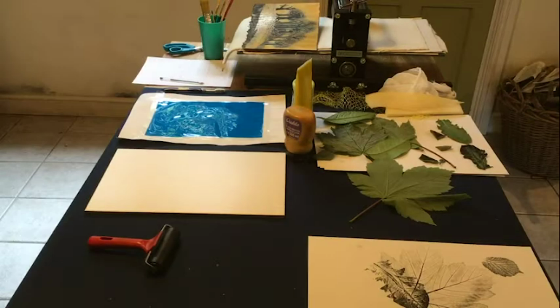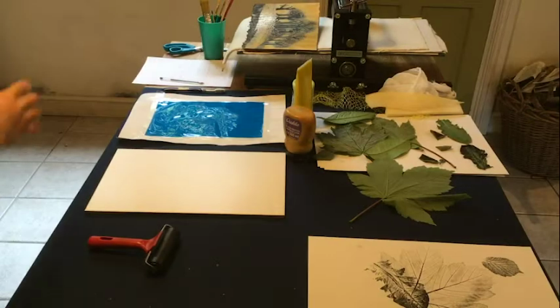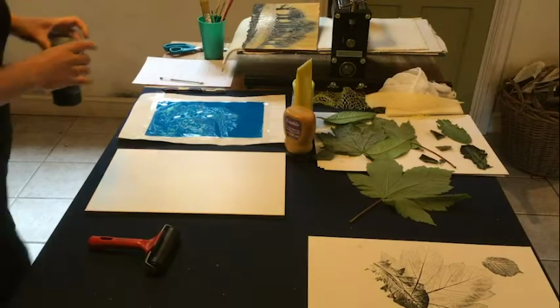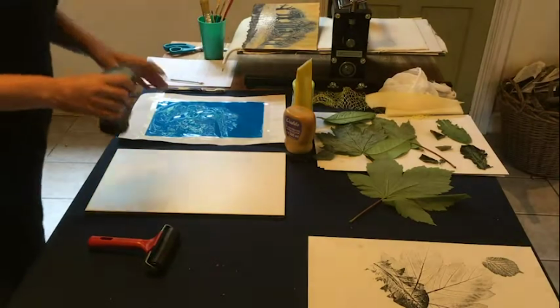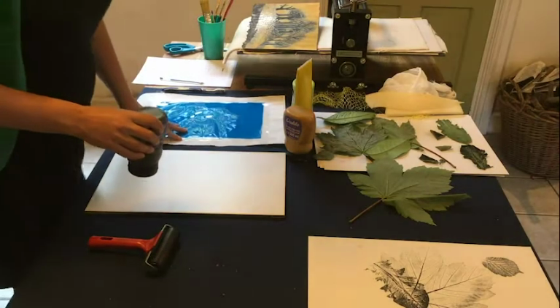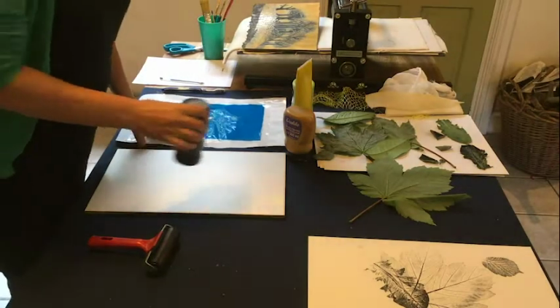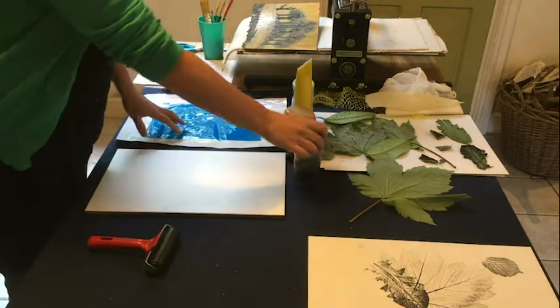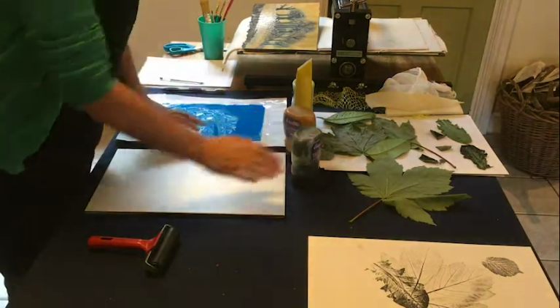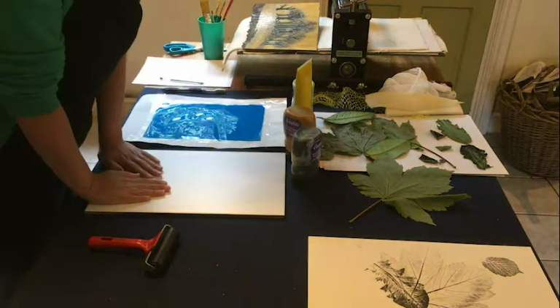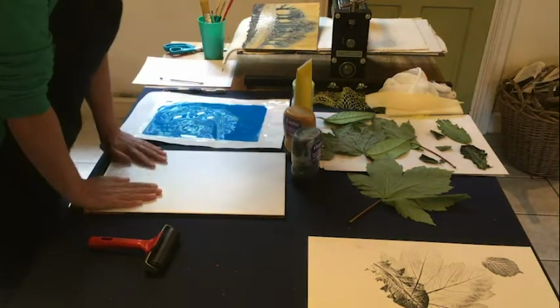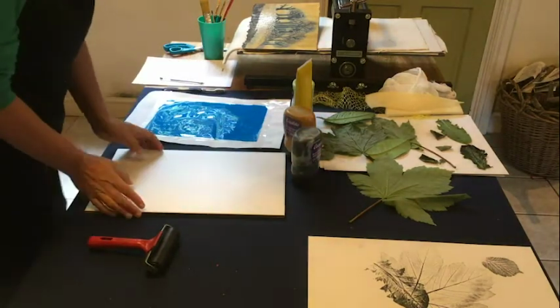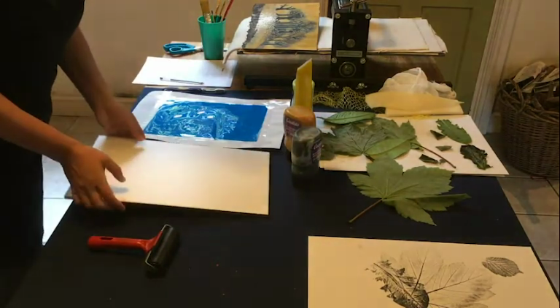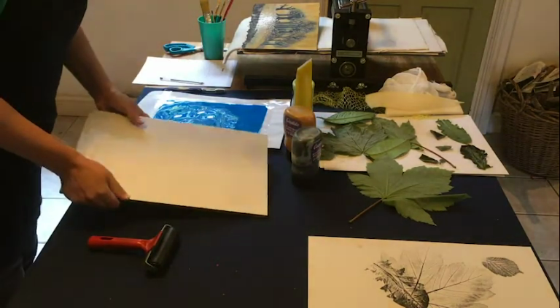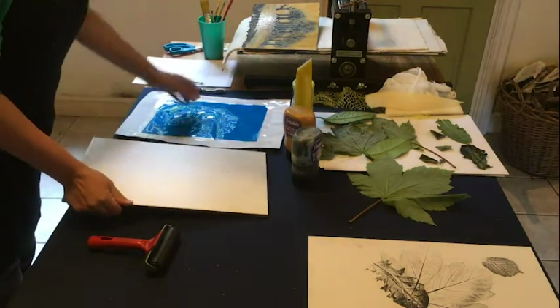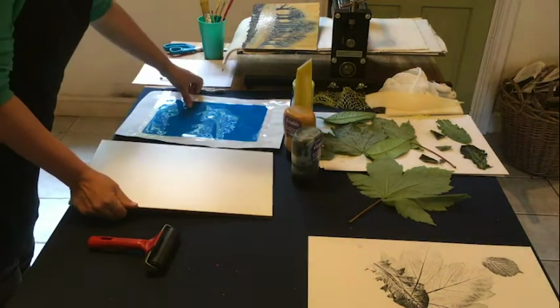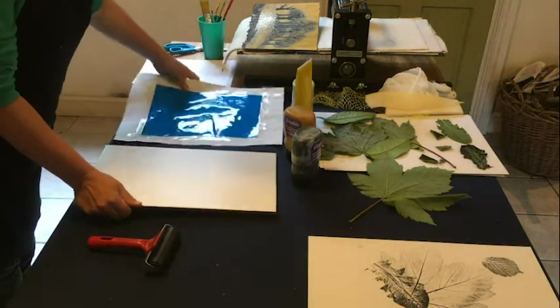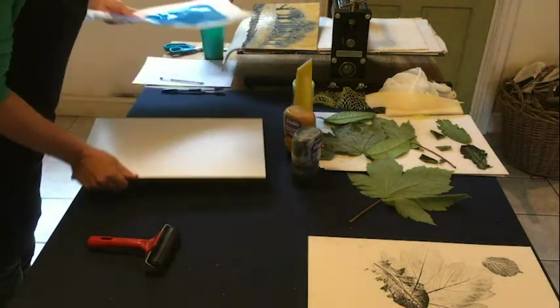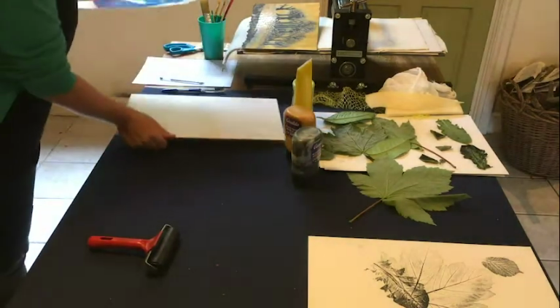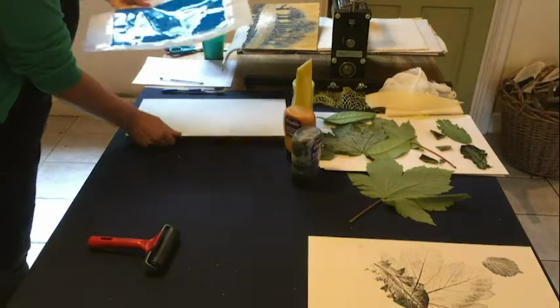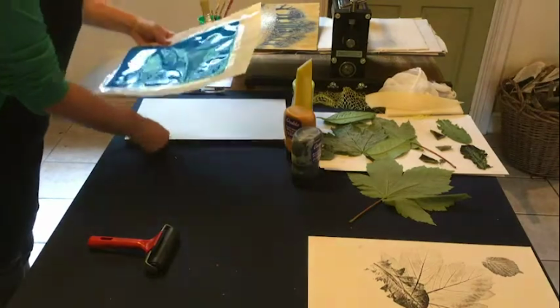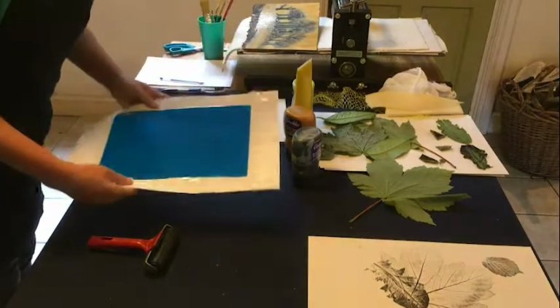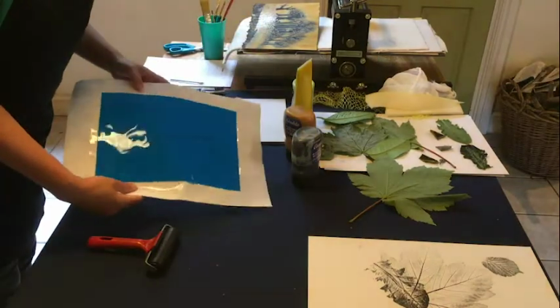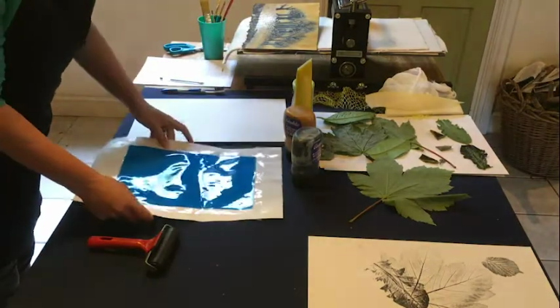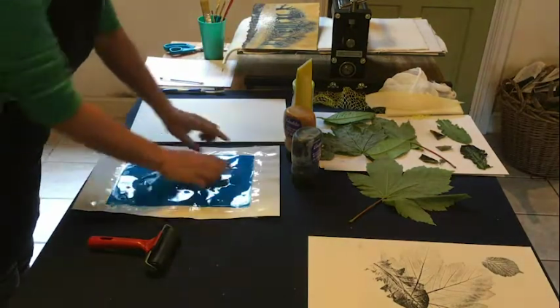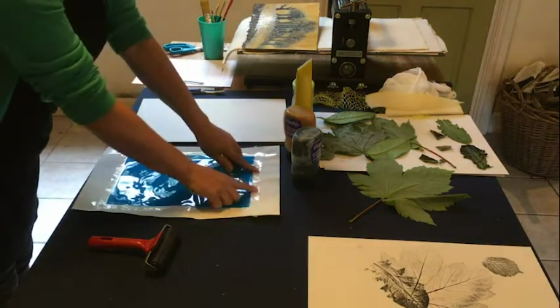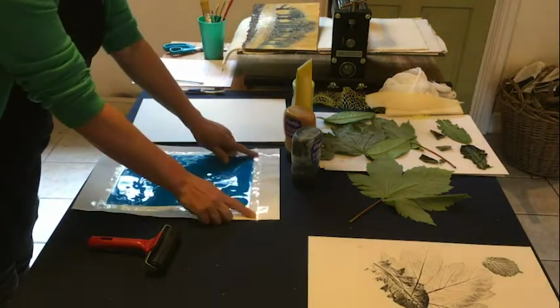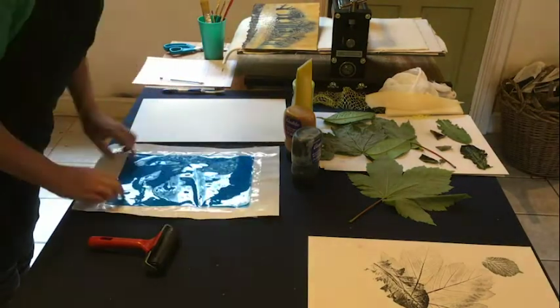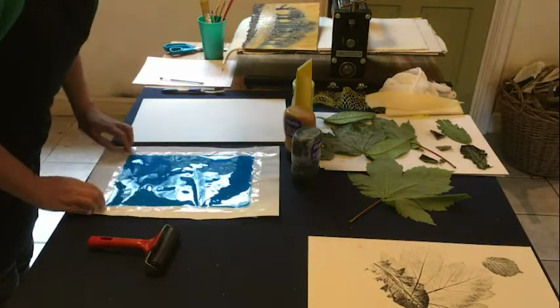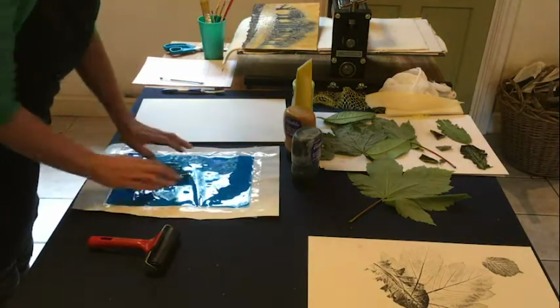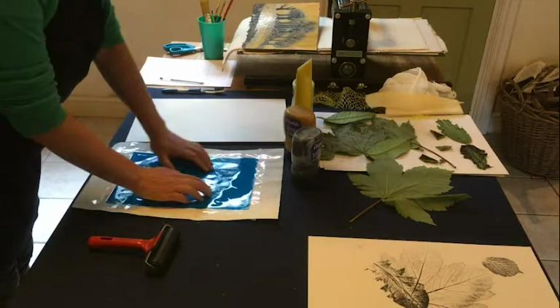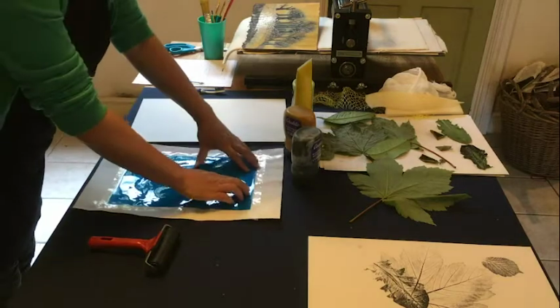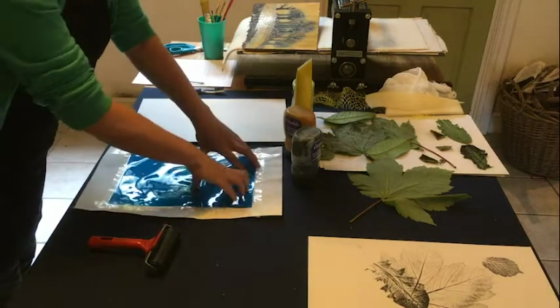For monoprinting, you need either a tile or, if you haven't got a tile, a piece of acetate. Tape that to a bit of paper, because otherwise it can curl.